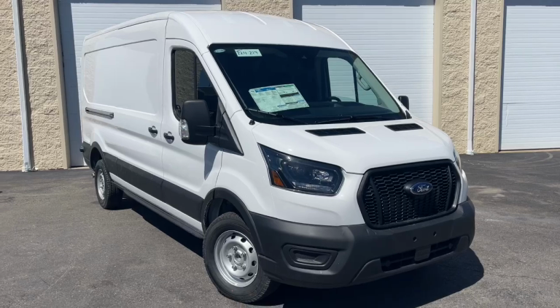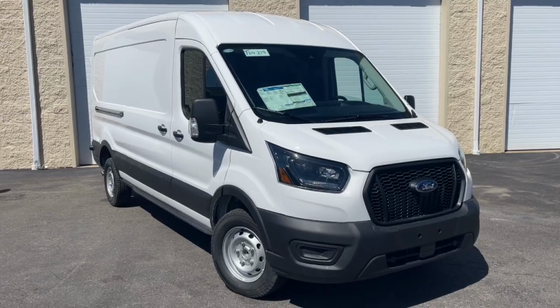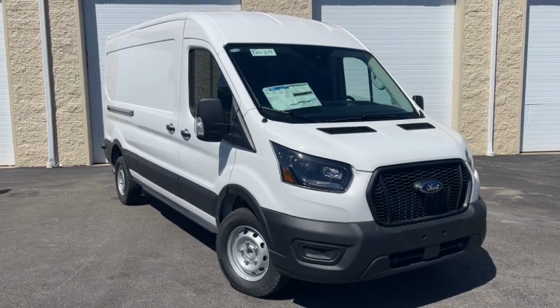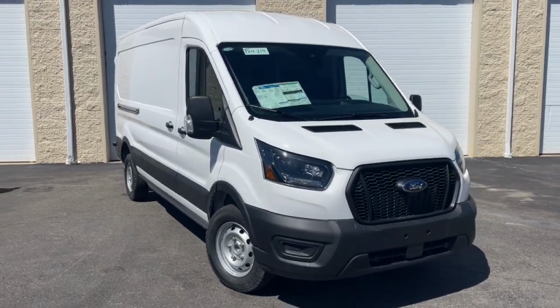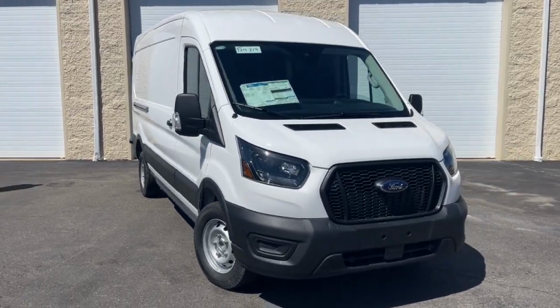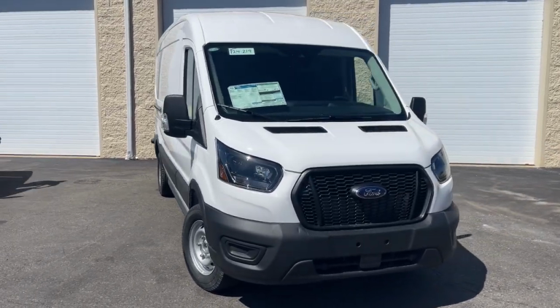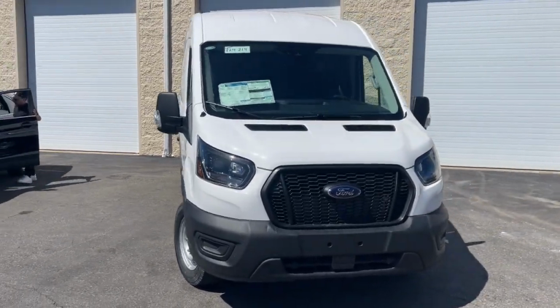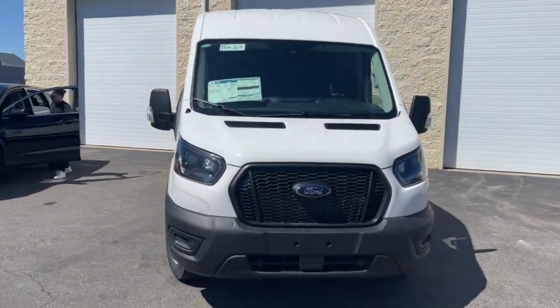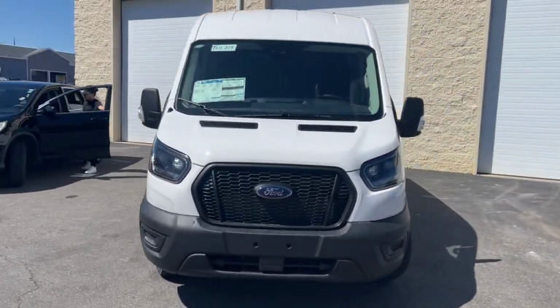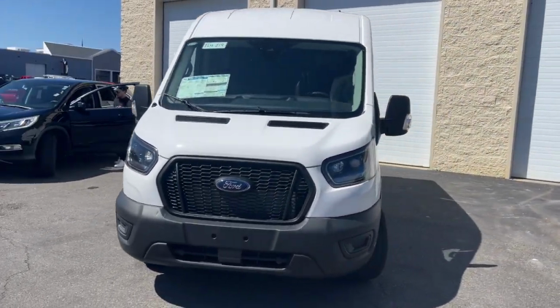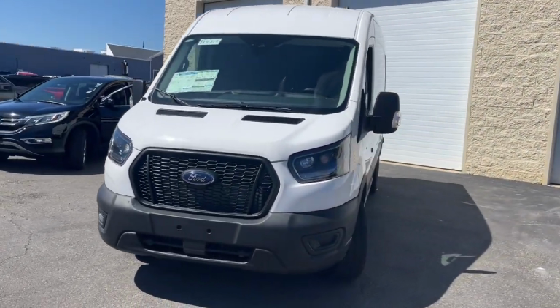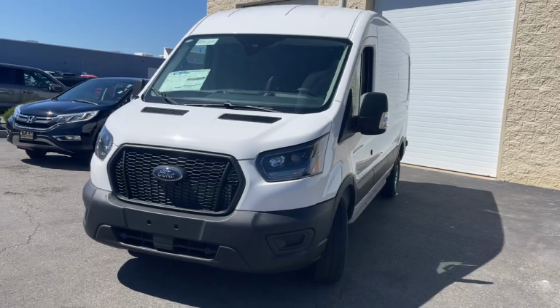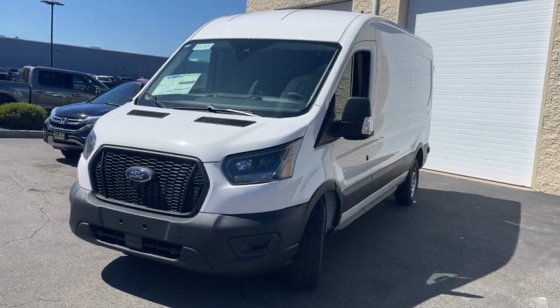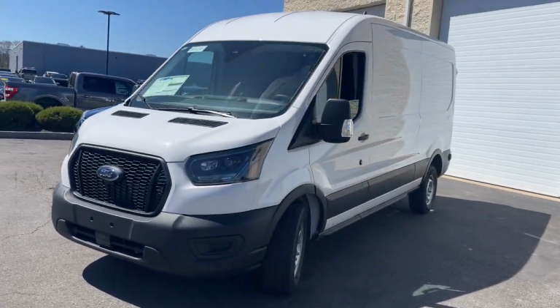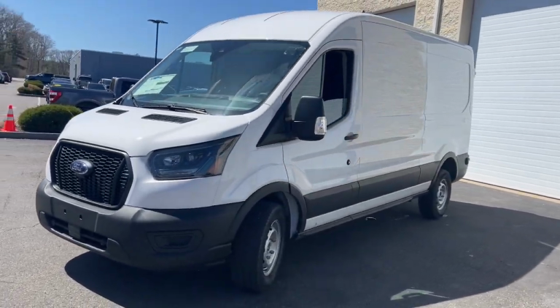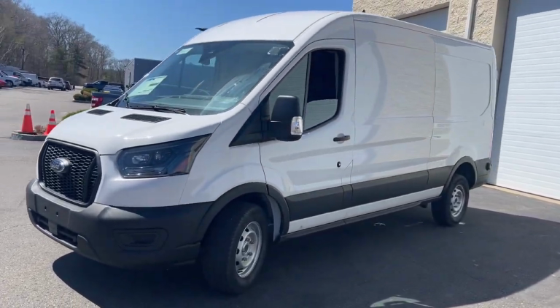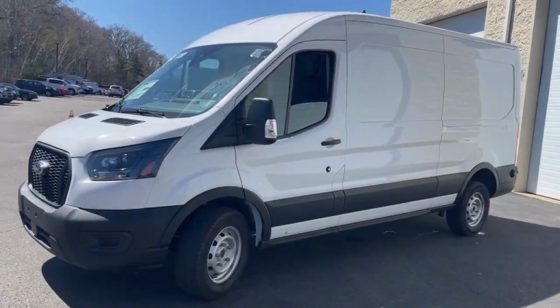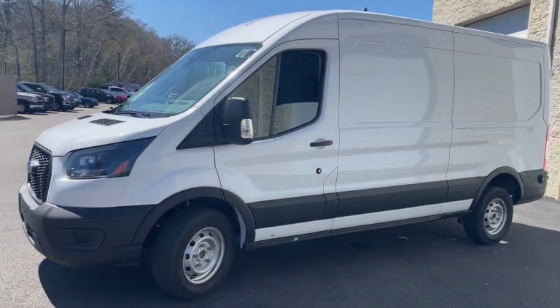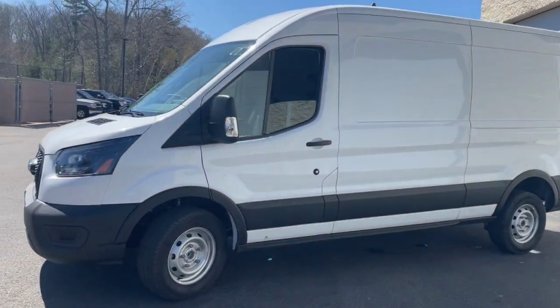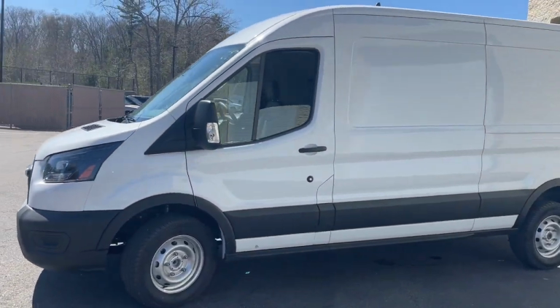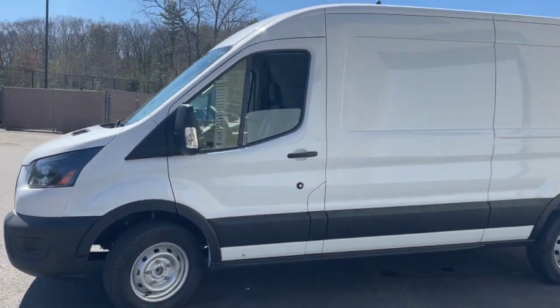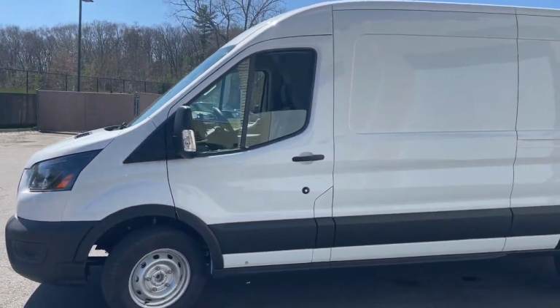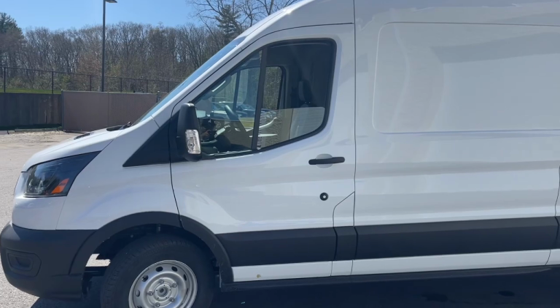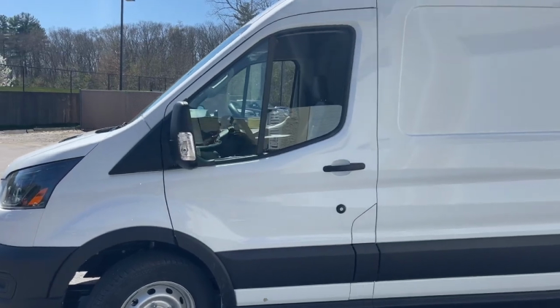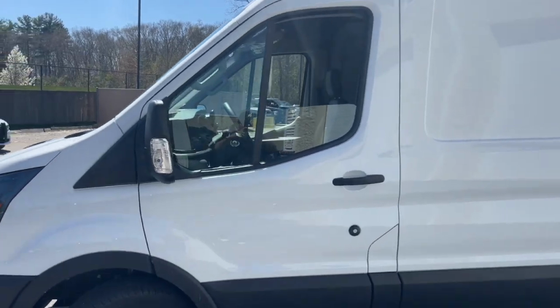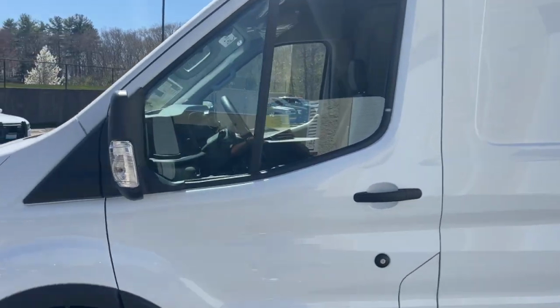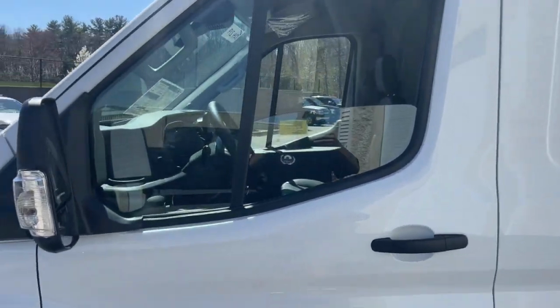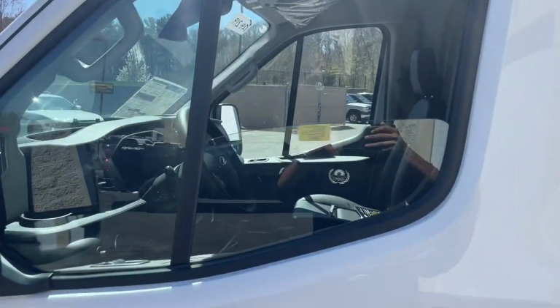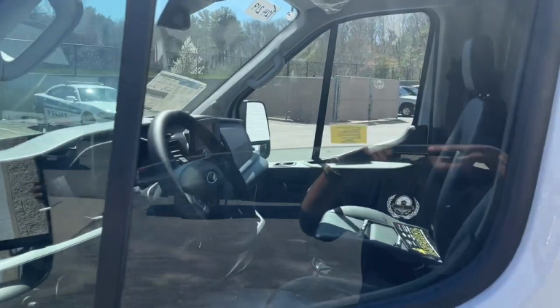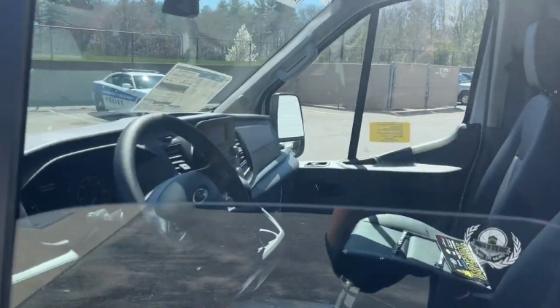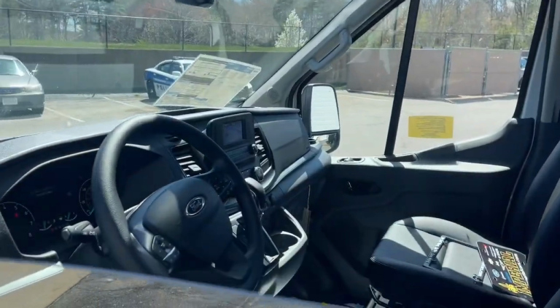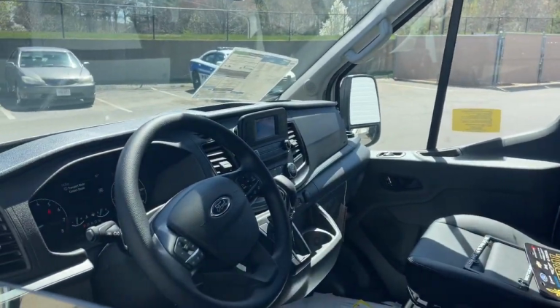Hop into the 2024 Ford Transit, a passenger and cargo carrier that's adaptable to meet your unique needs. Whether you're looking for a family hauler, custom conversion van, or commuter shuttle,